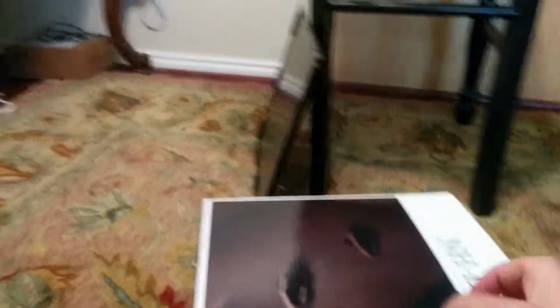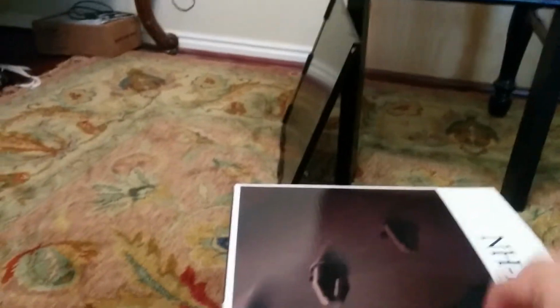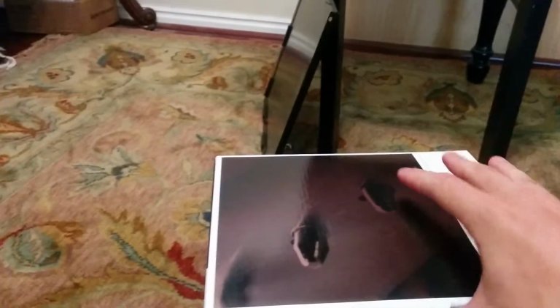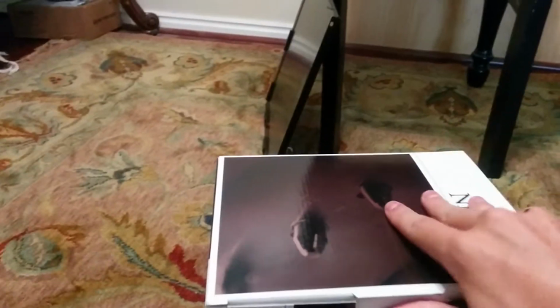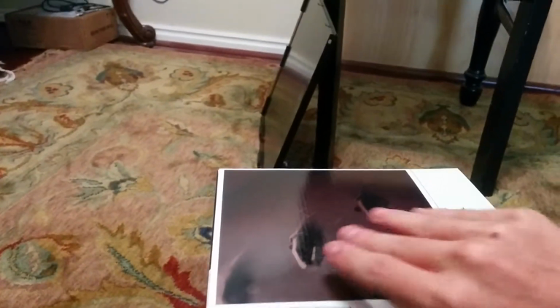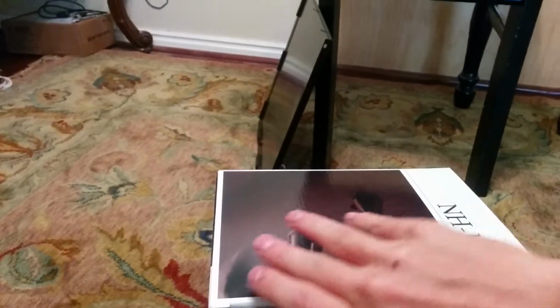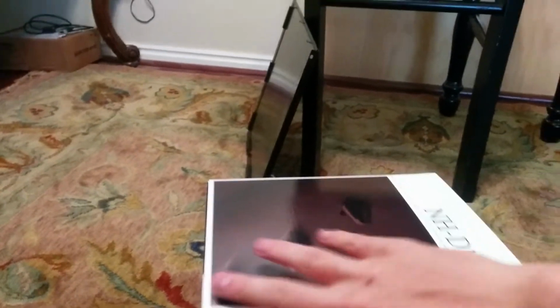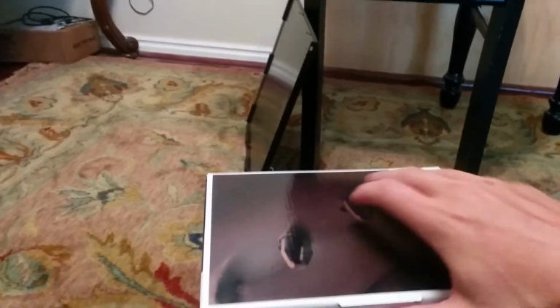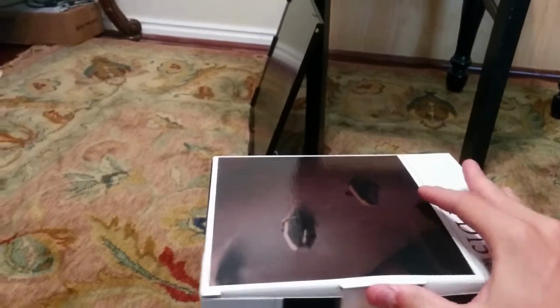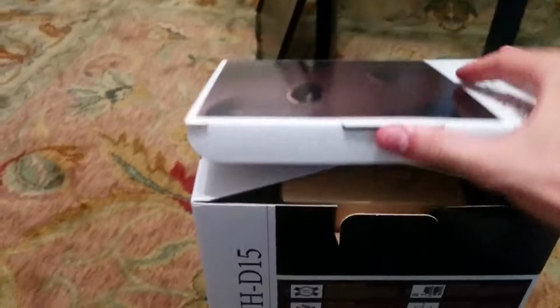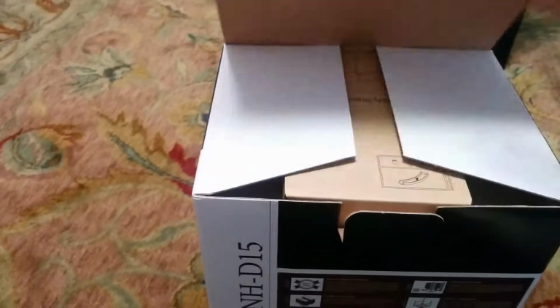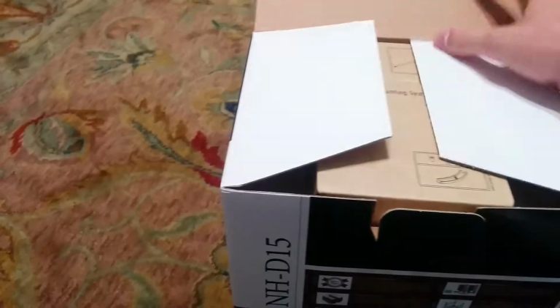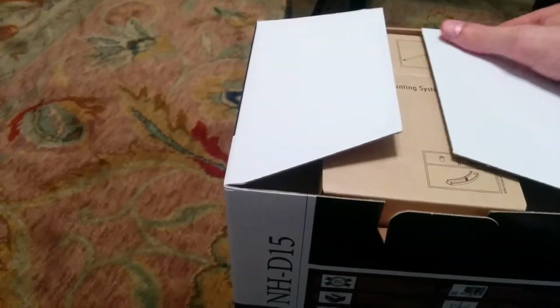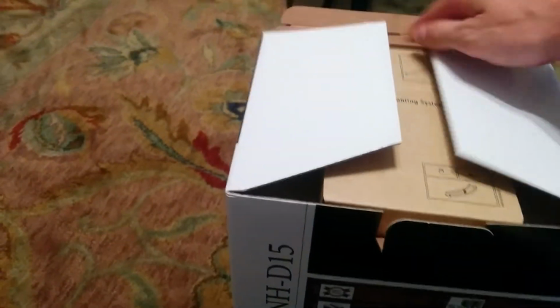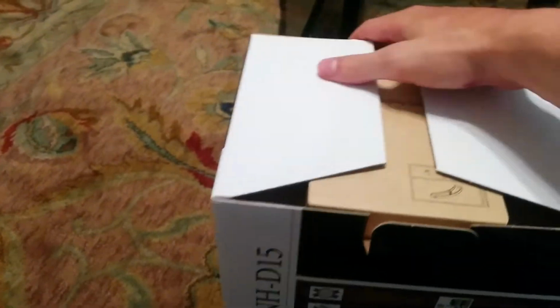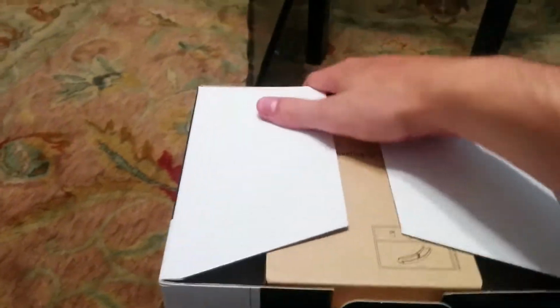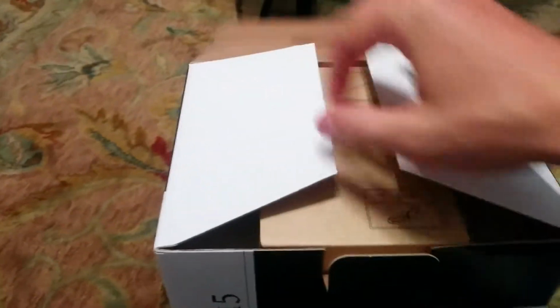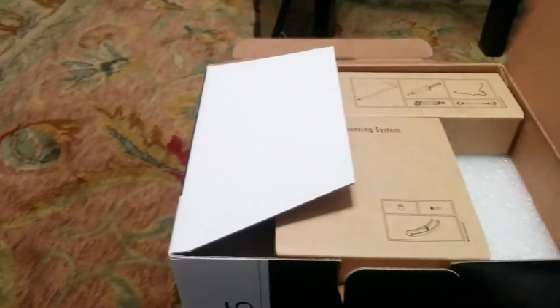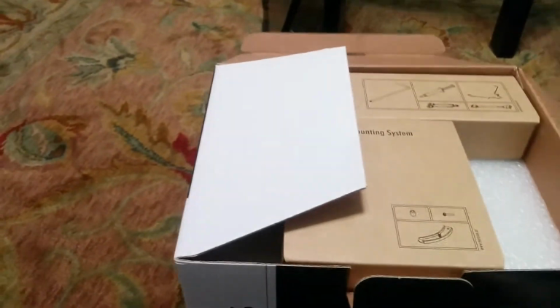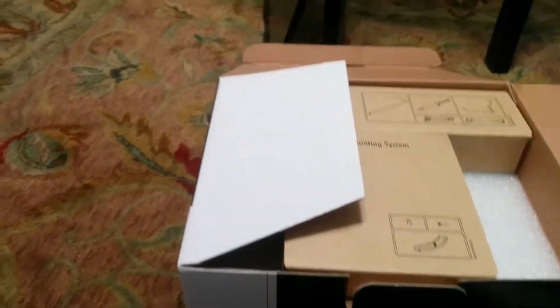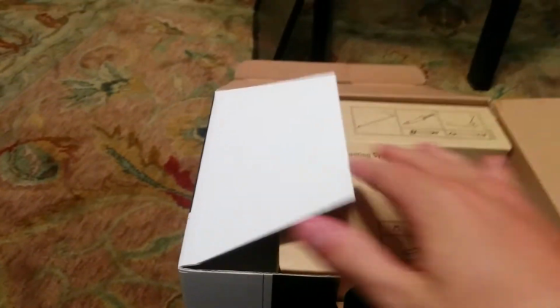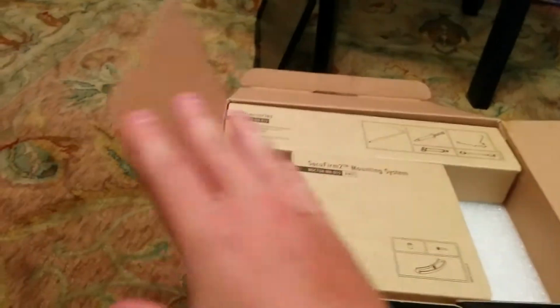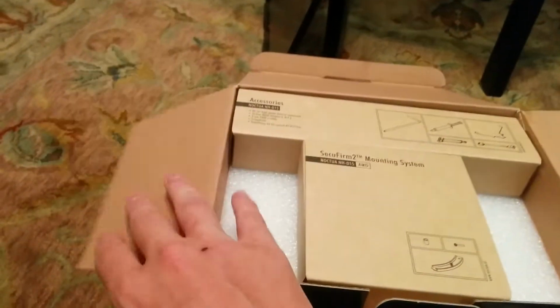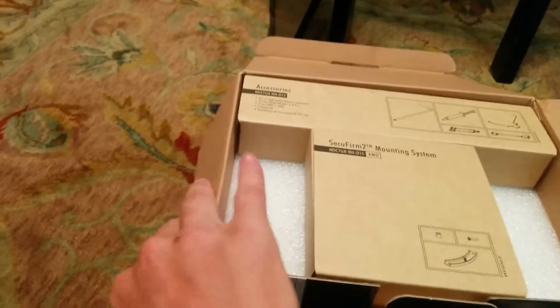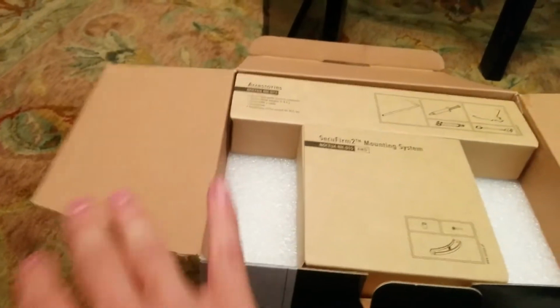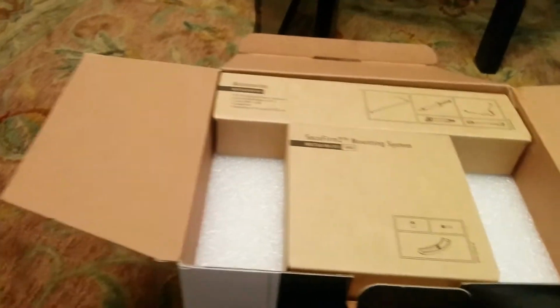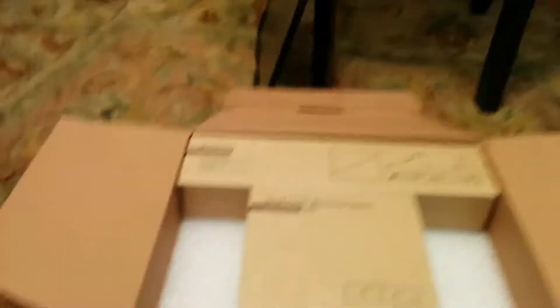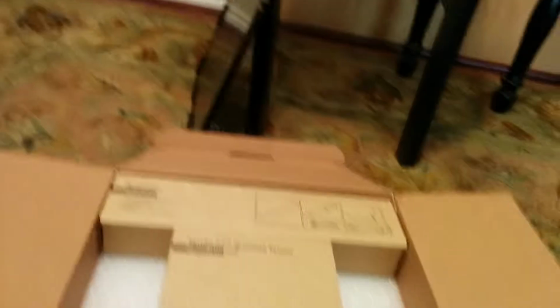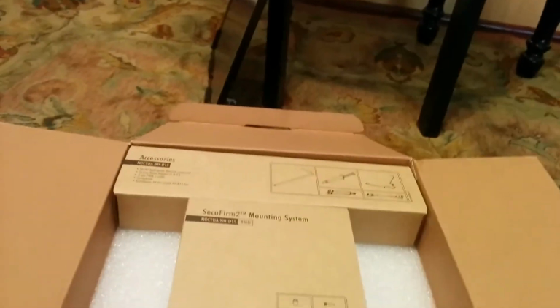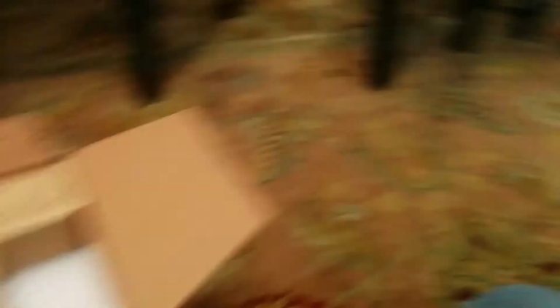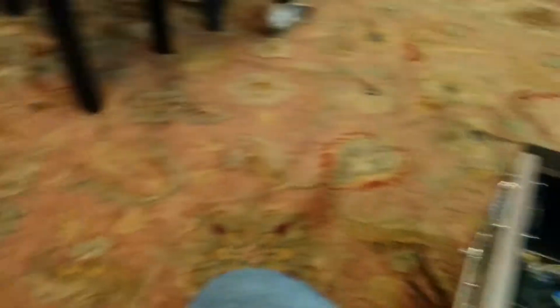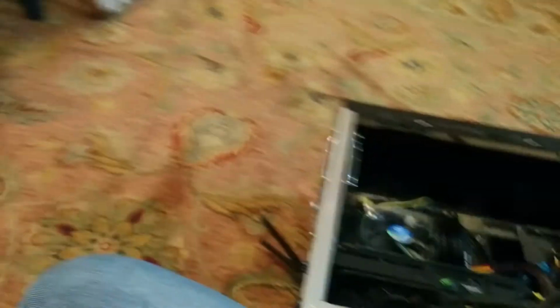This is 165 millimeters tall and it'll be interesting because I'm going to be putting it in my case. It says that is the maximum, so it's just going to barely fit in there.